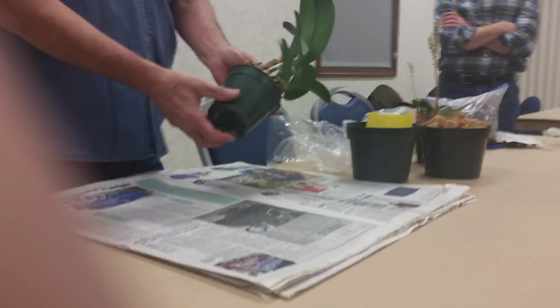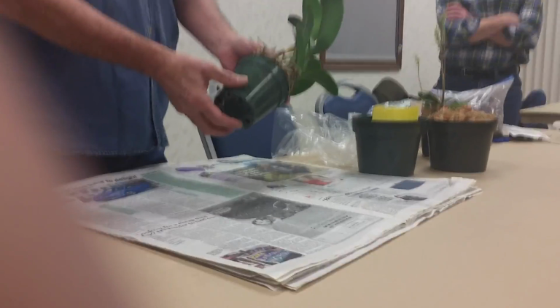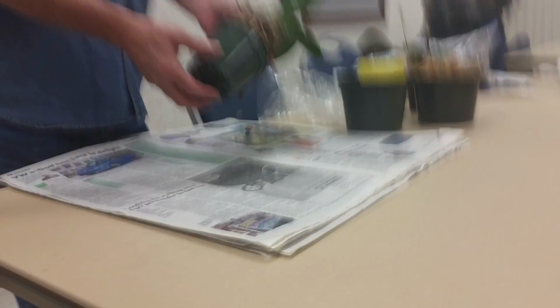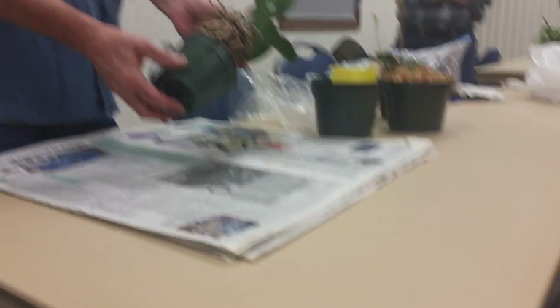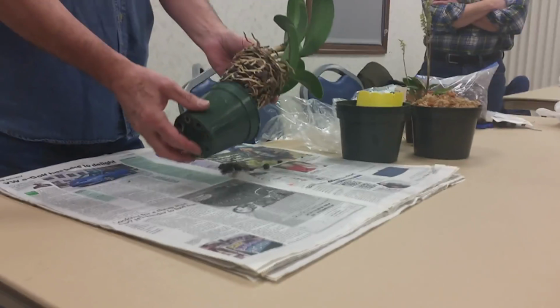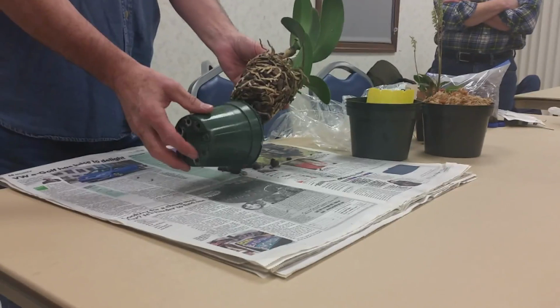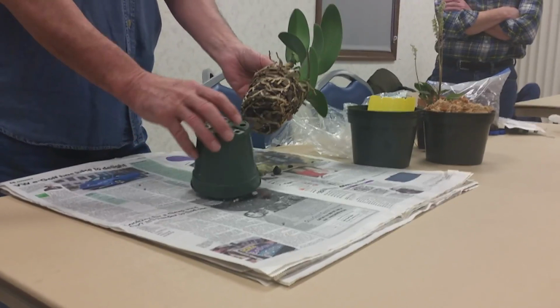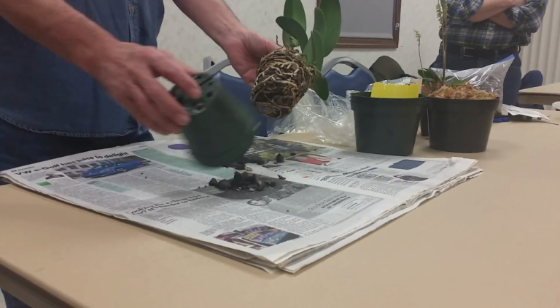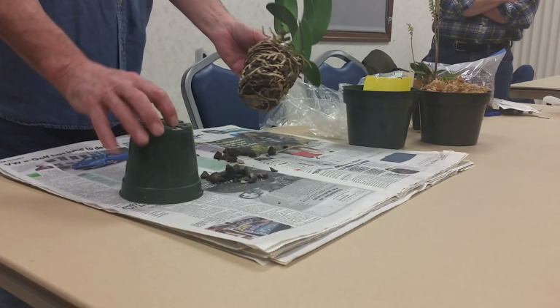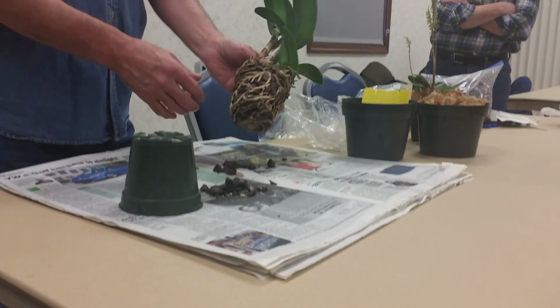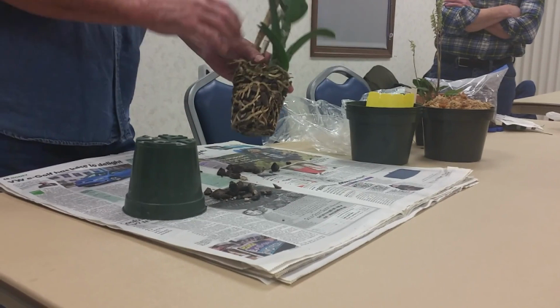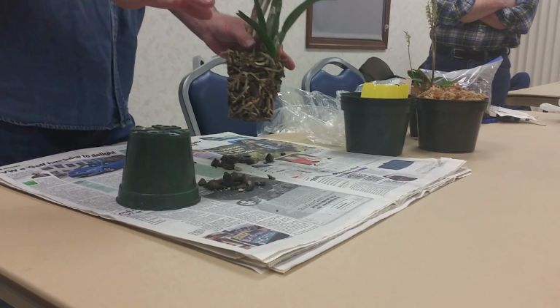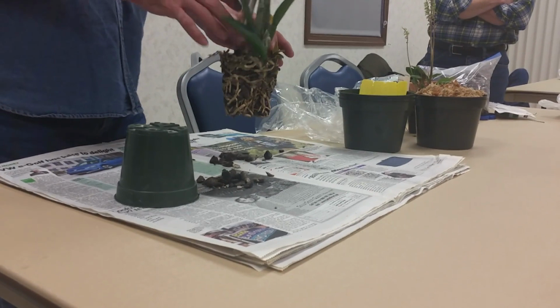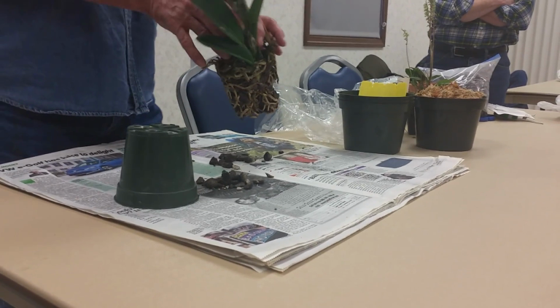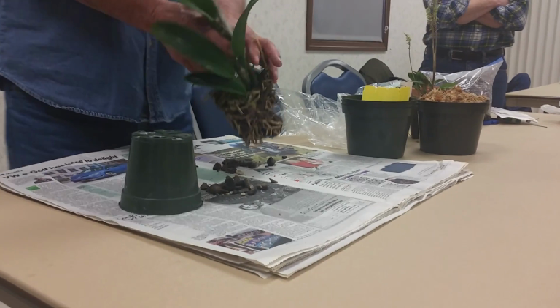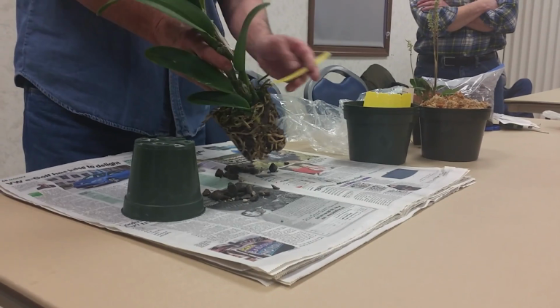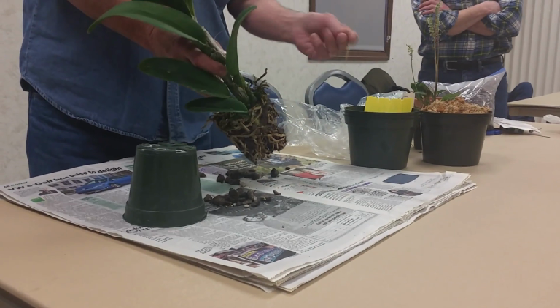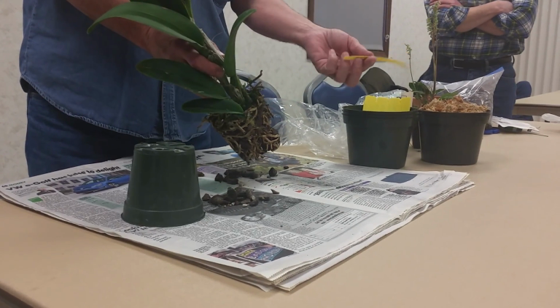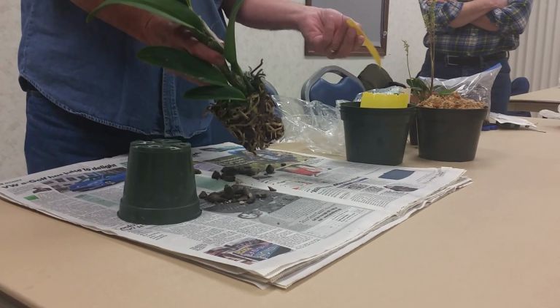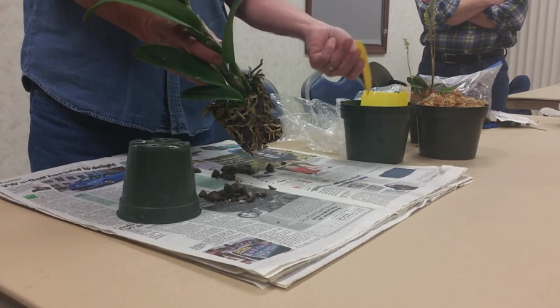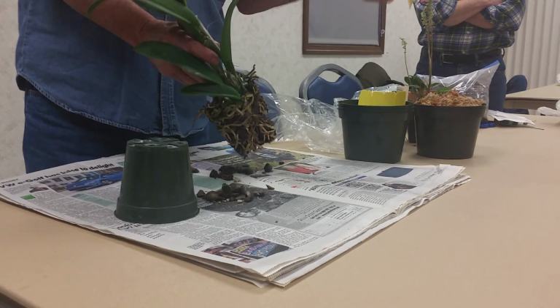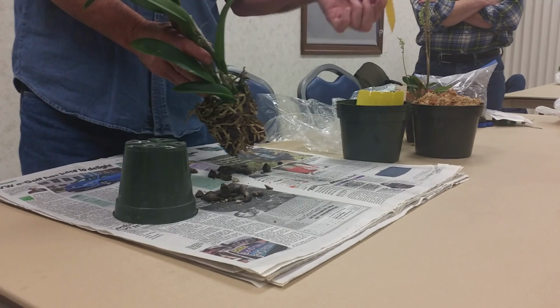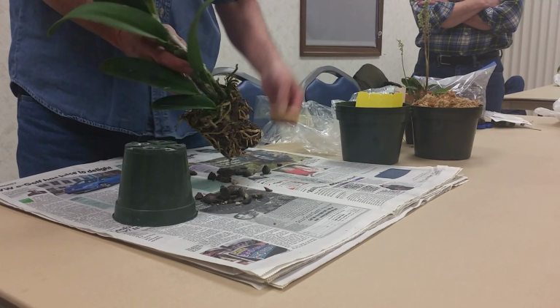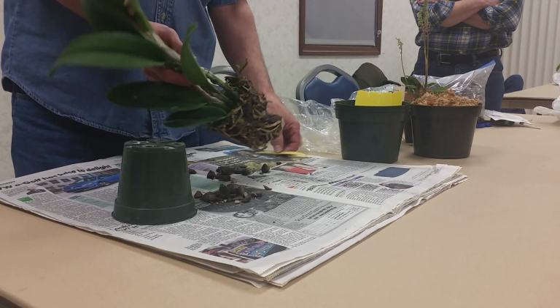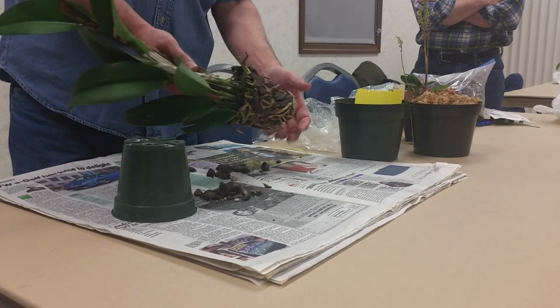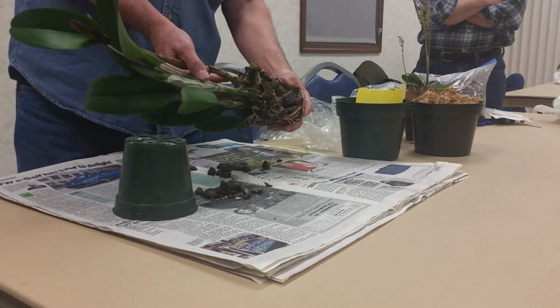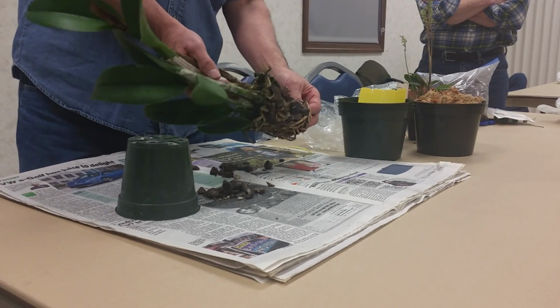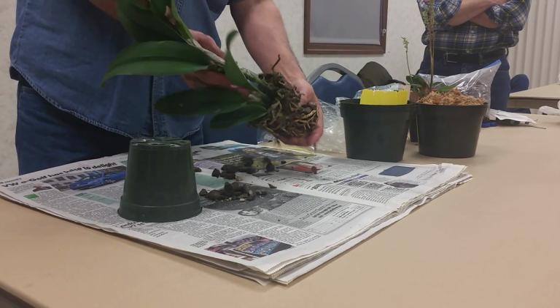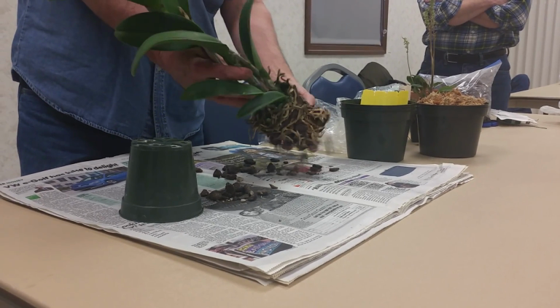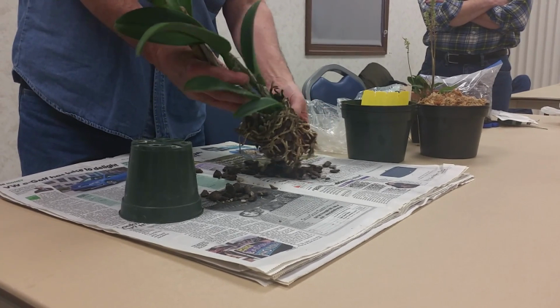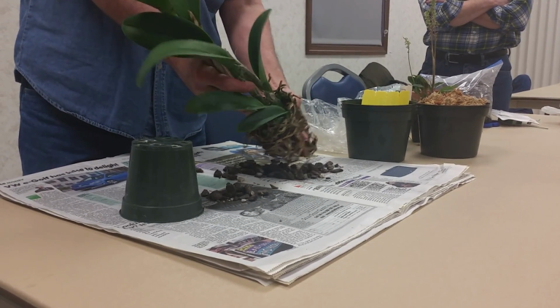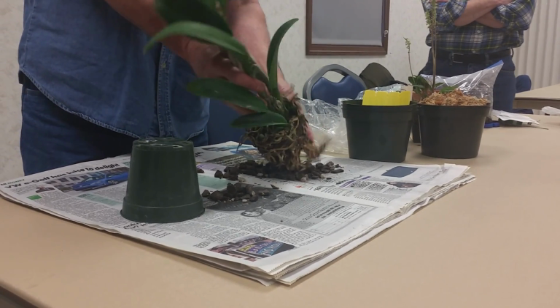So here's one. When you repot, what you do is you just pull it out of the pot, you check the label and make sure it's still clearly legible. You look at the potting mix and get as much out as you can.